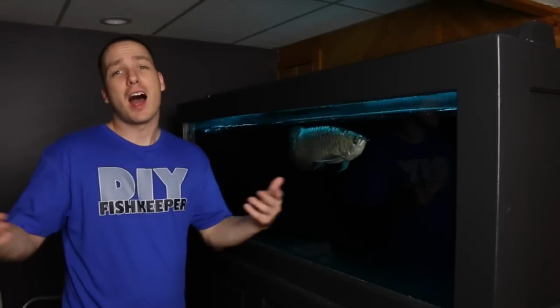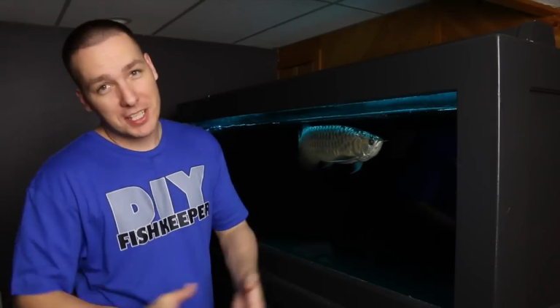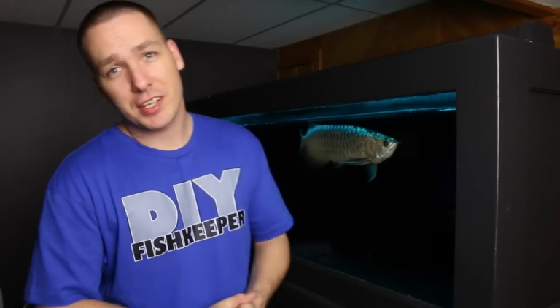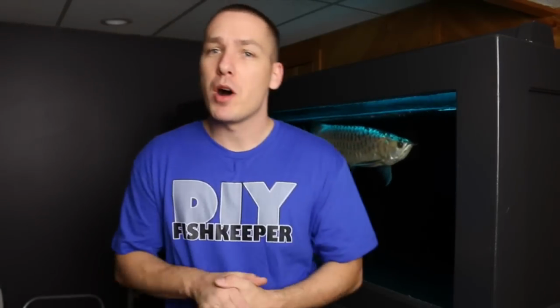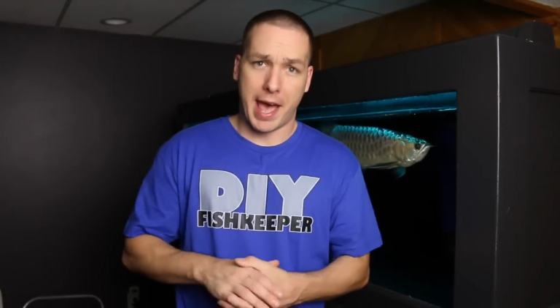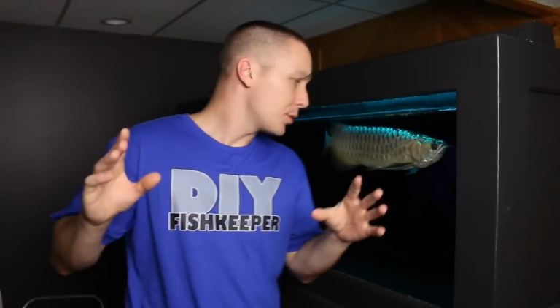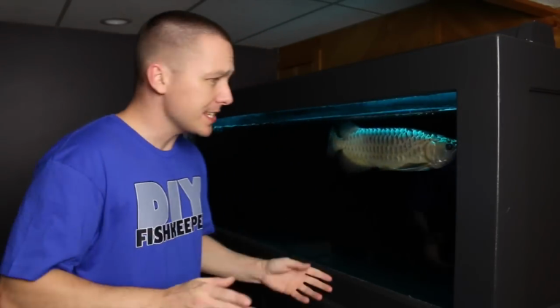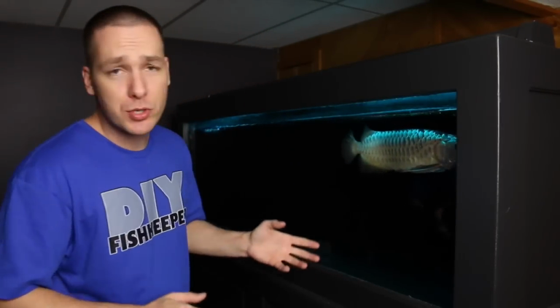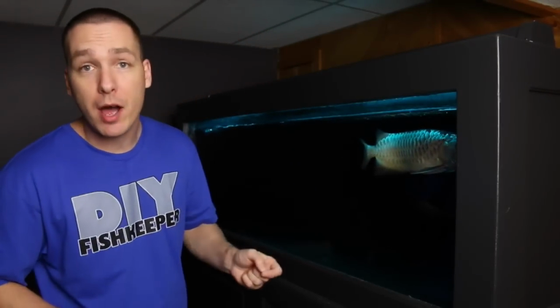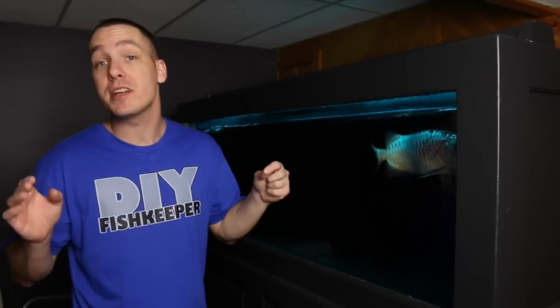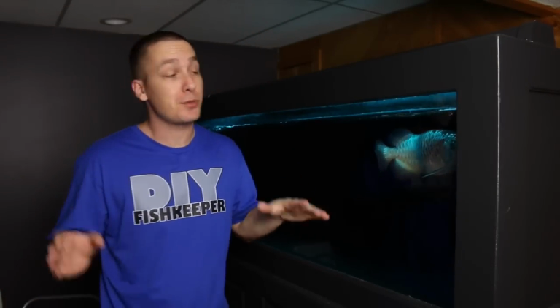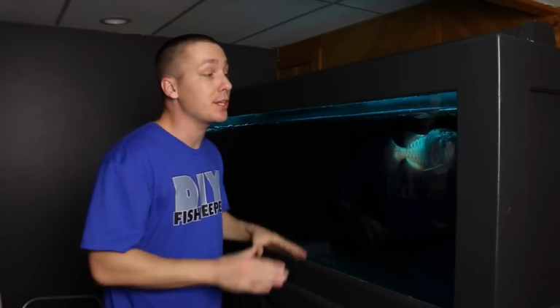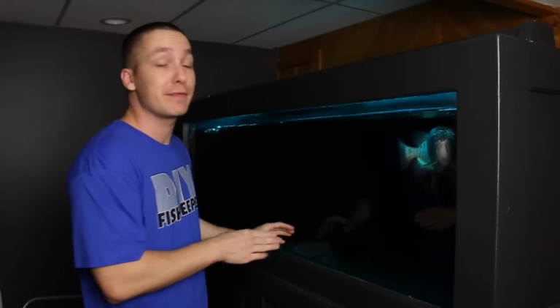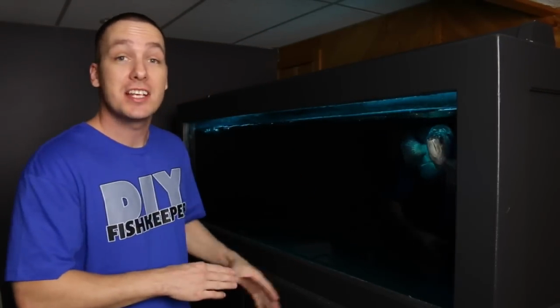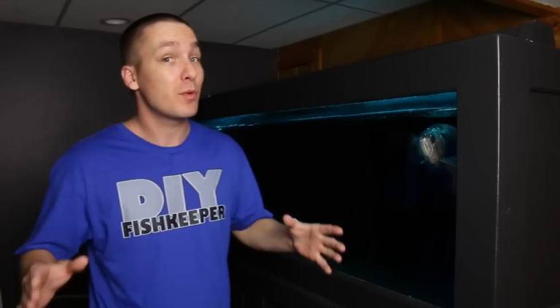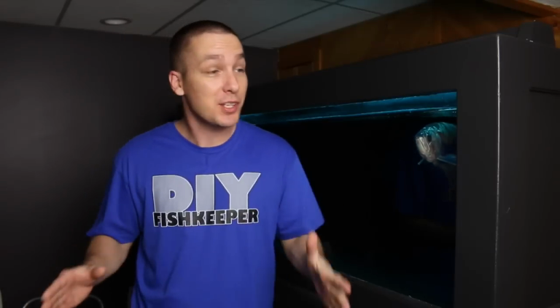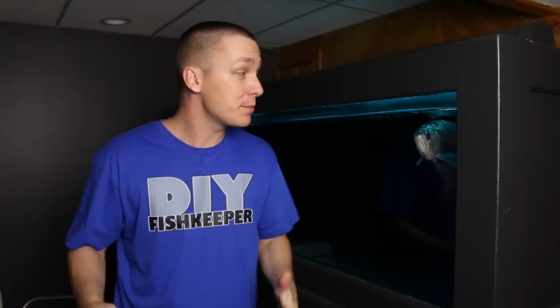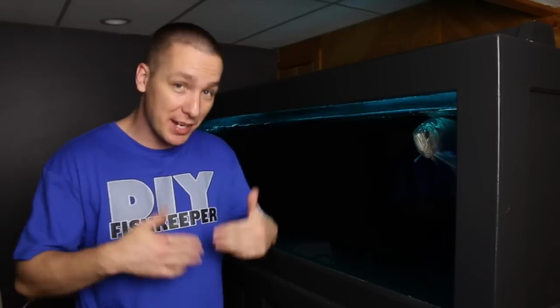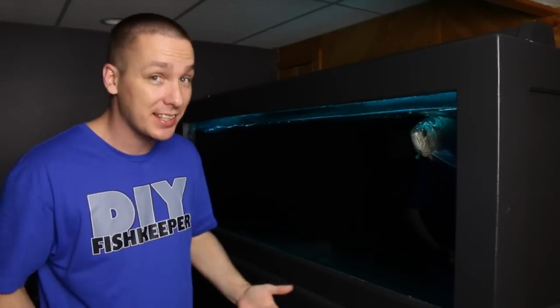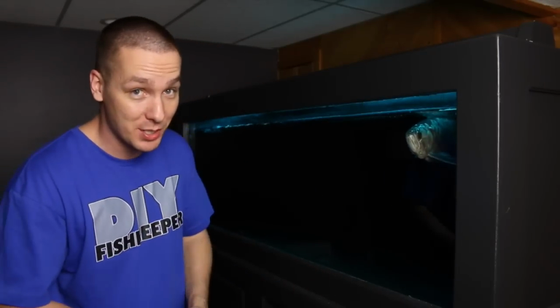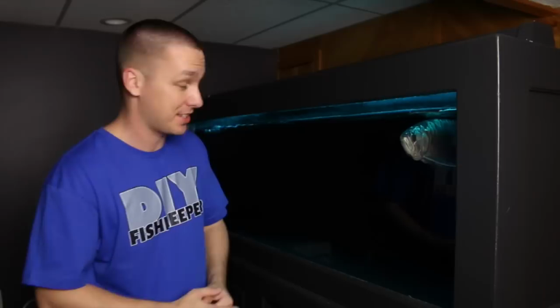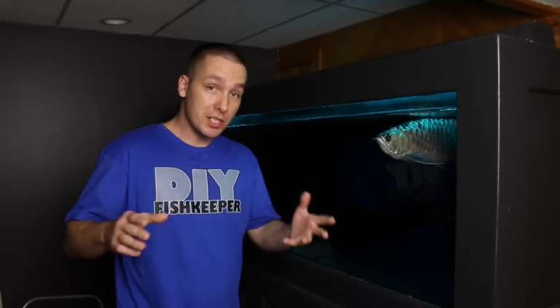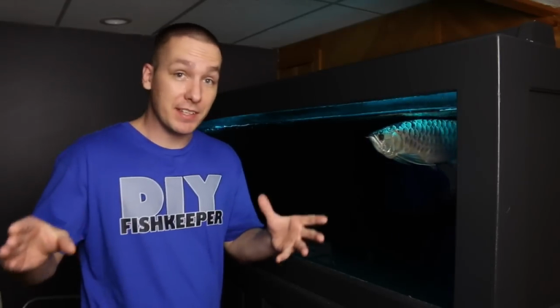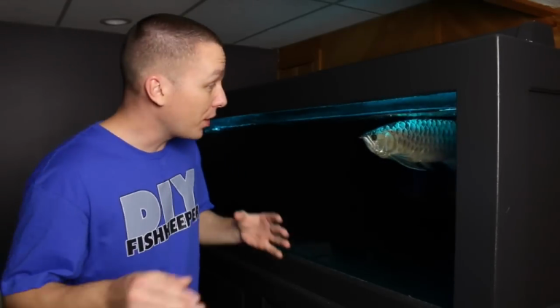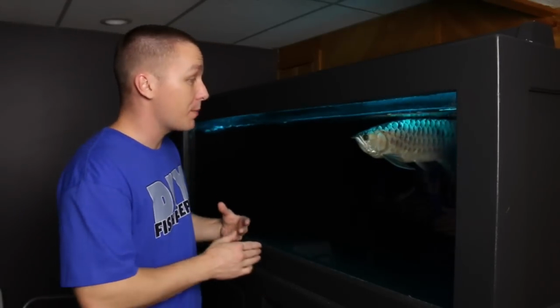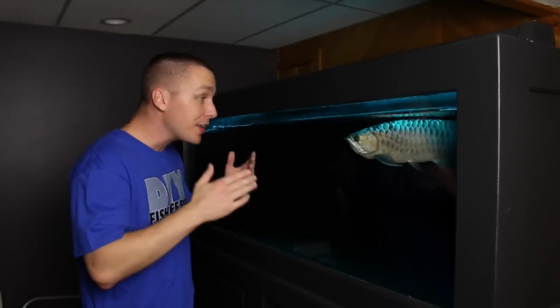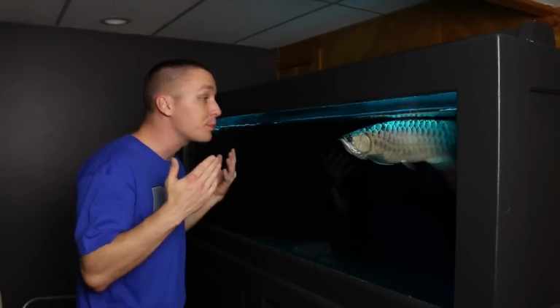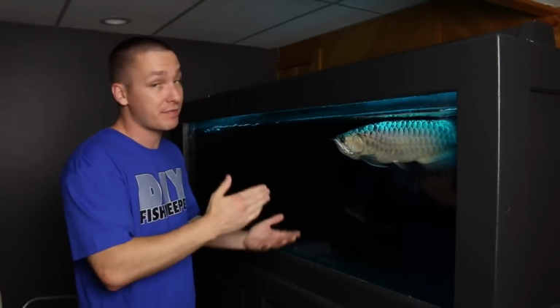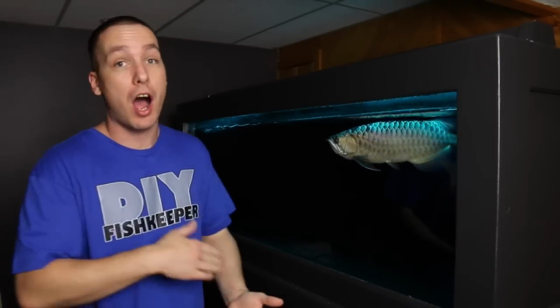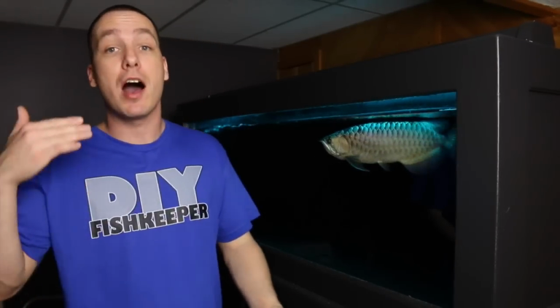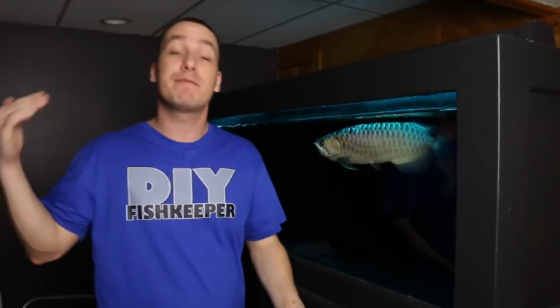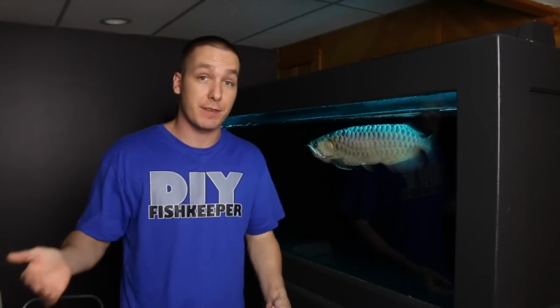Hi everybody, Joey here again and welcome back. In today's how-to video, I'm going to teach you how to get your fish to eat whatever you want by tricking them into doing it. More specifically, we're going to talk about how to get predator fish off of feeder fish.